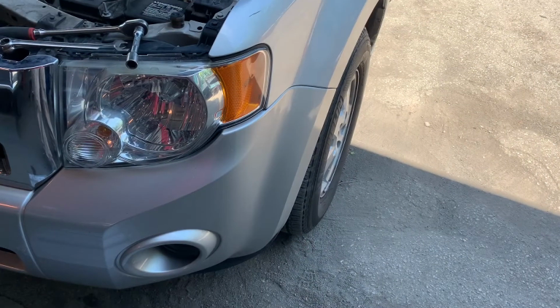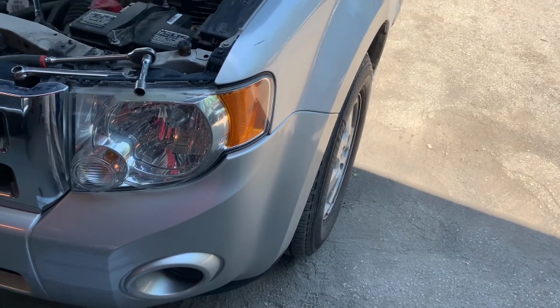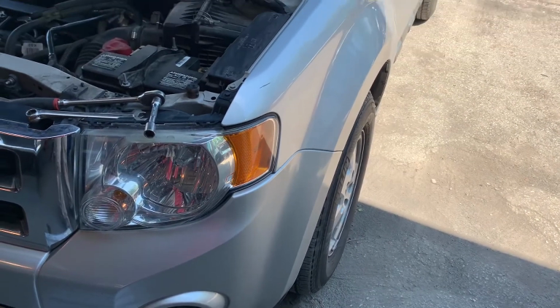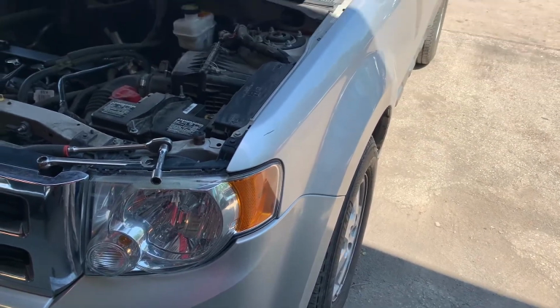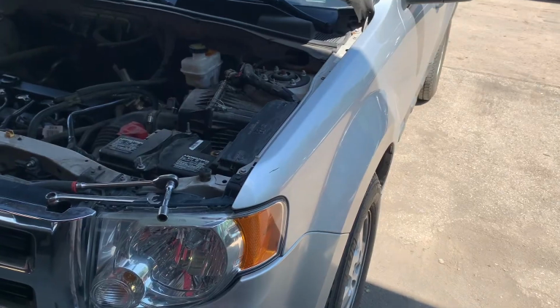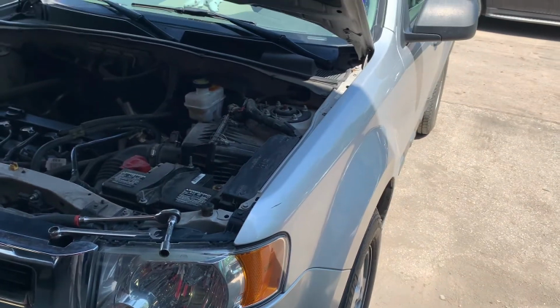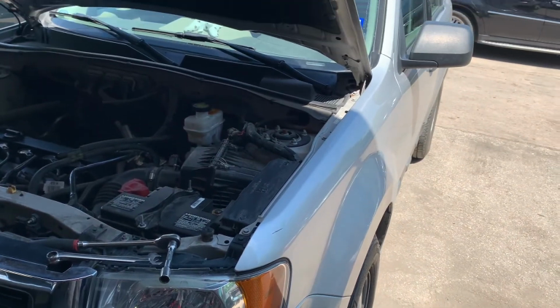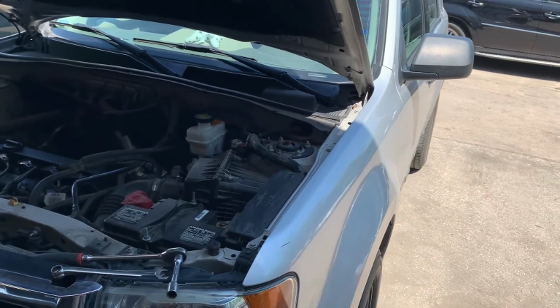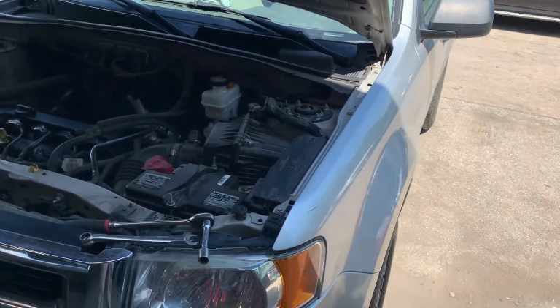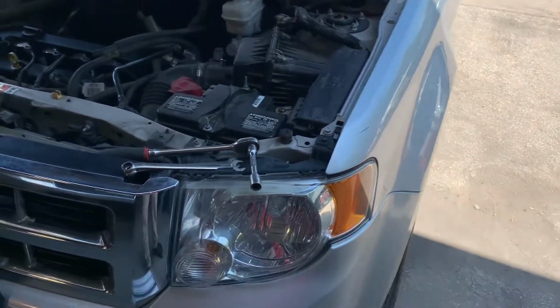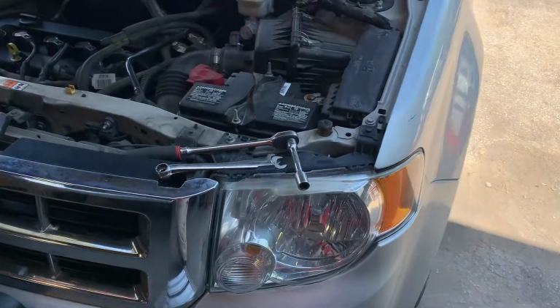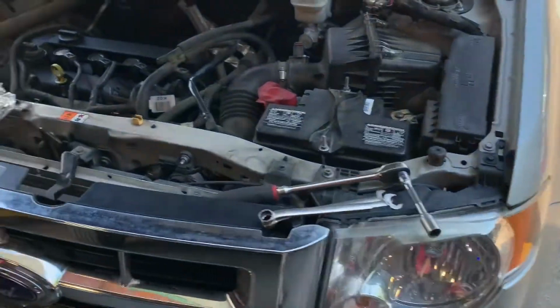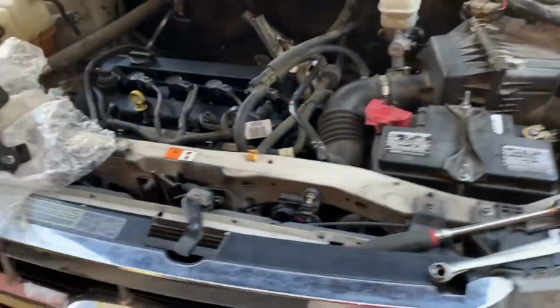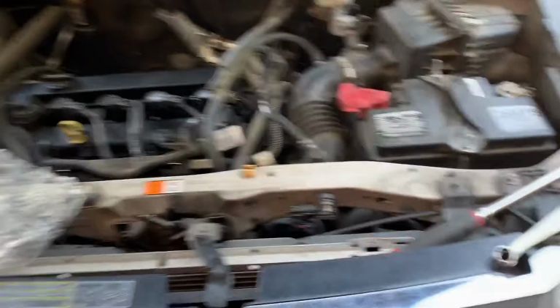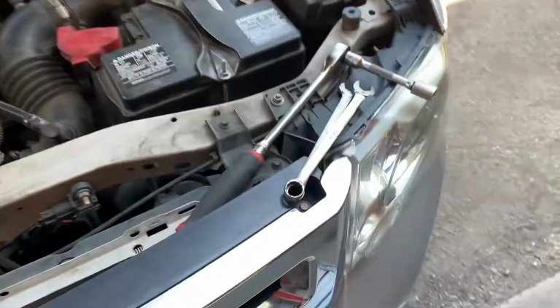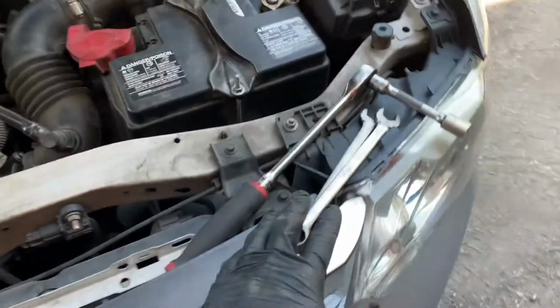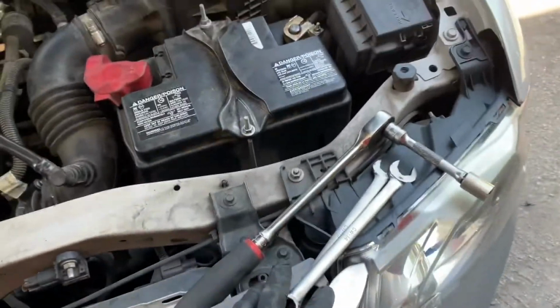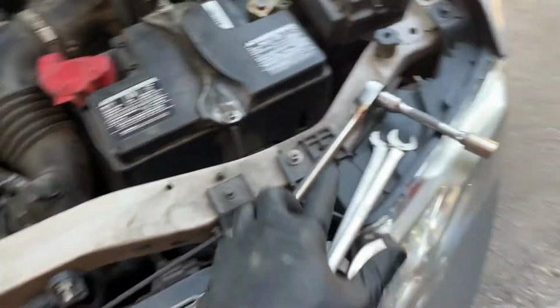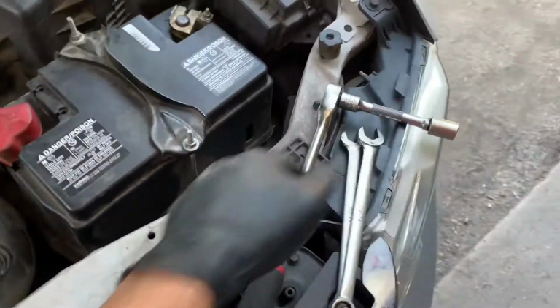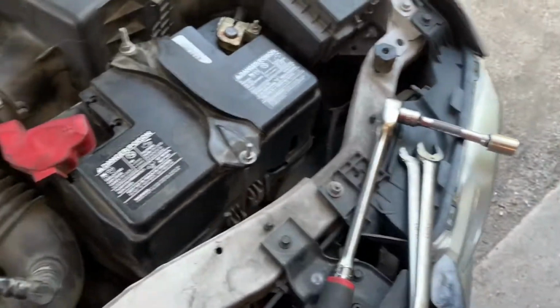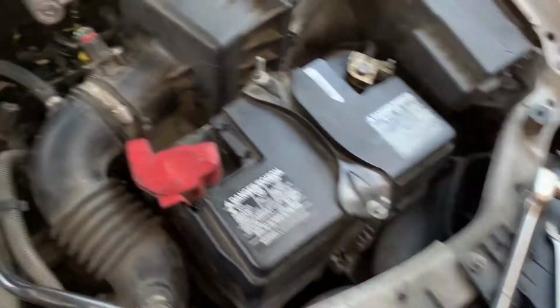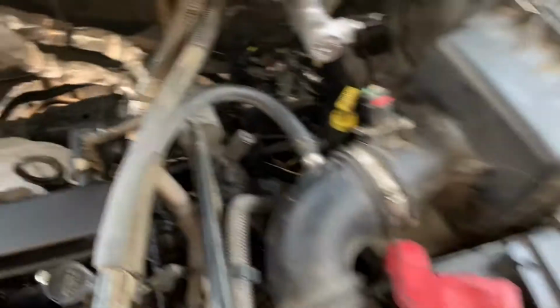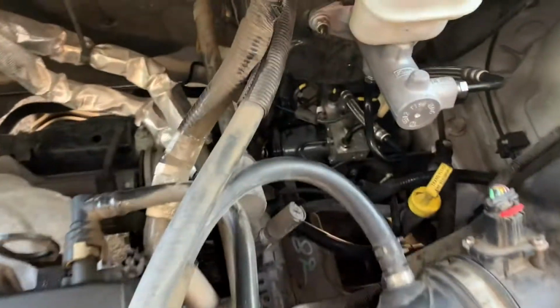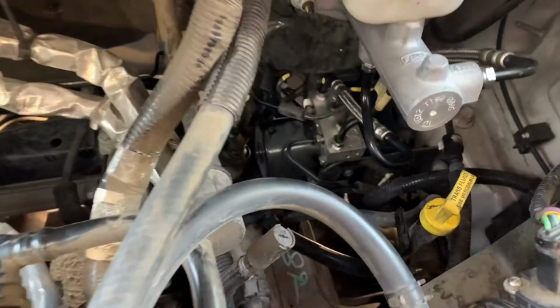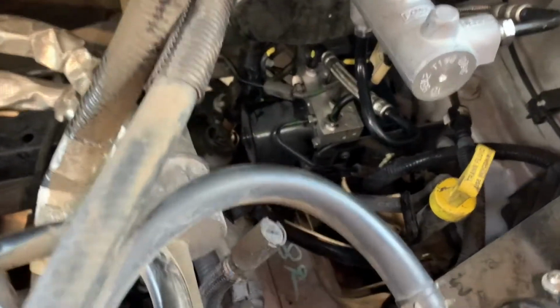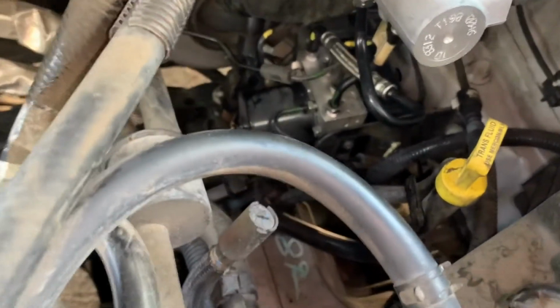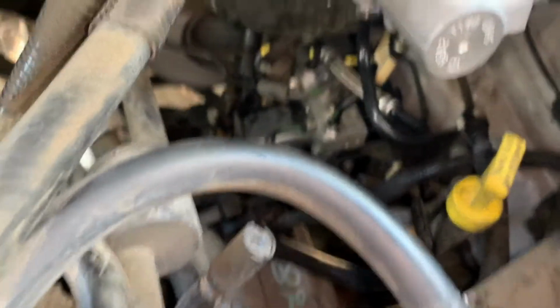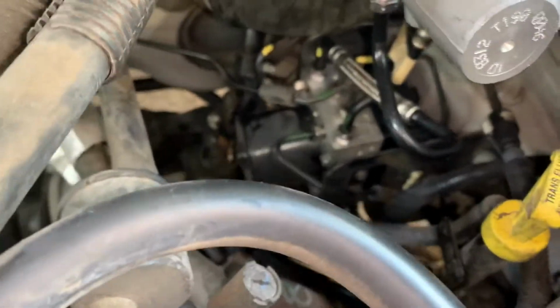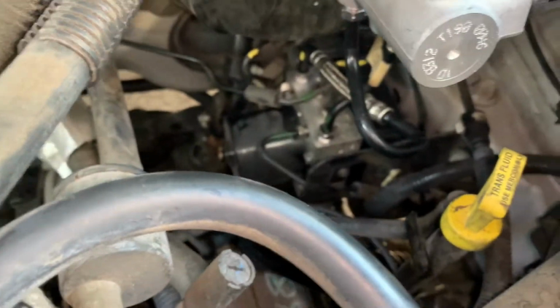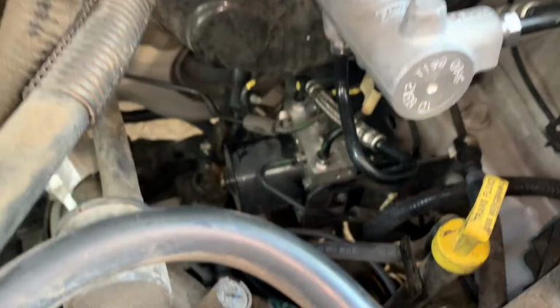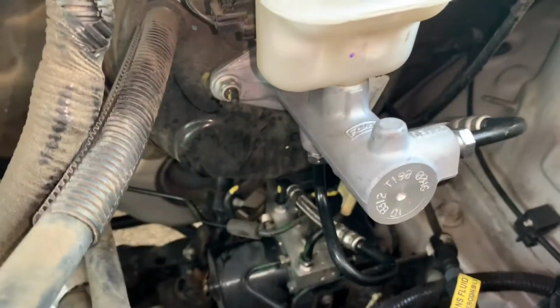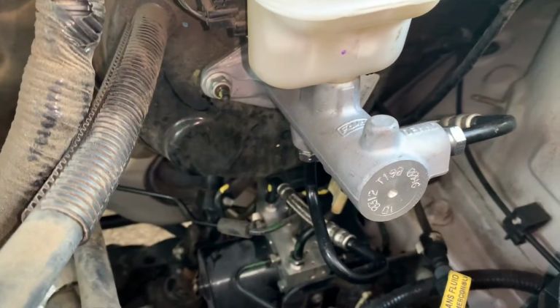This is a 2009 Ford Escape and we're replacing the ABS module. You're going to need a number 13 and 14 wrench and a 13 socket. The ABS module is located right here in front of the passenger side of the vehicle, under the master cylinder.